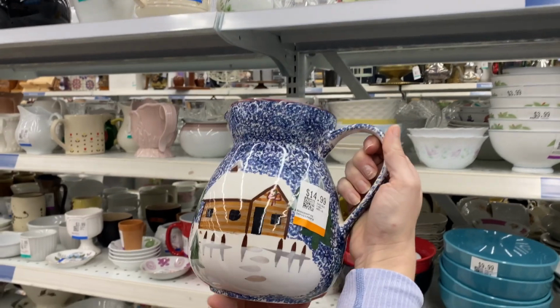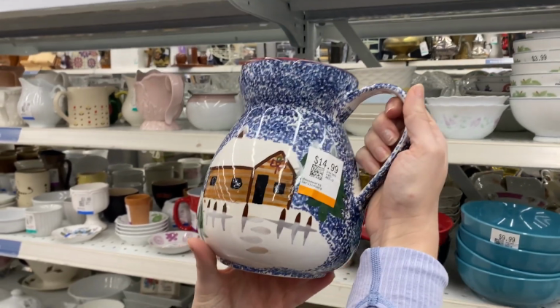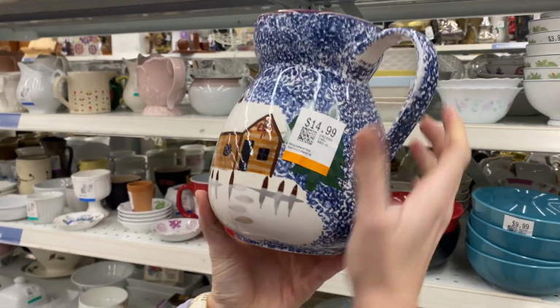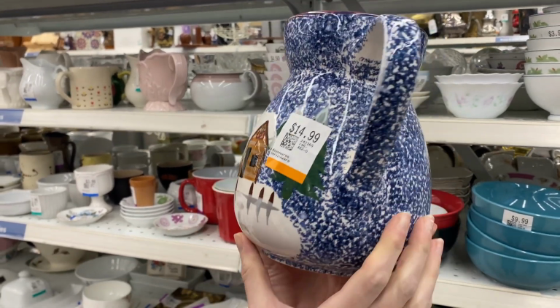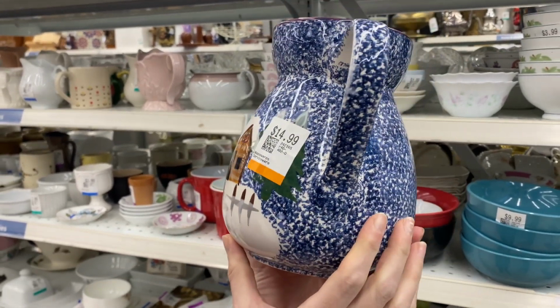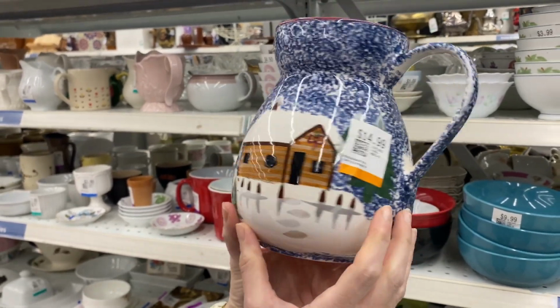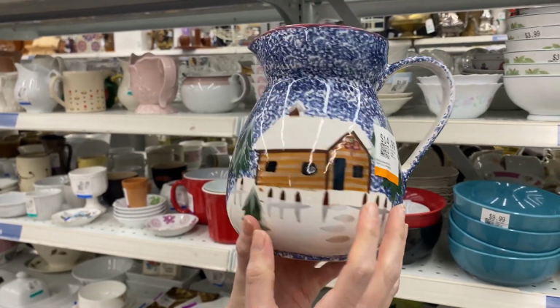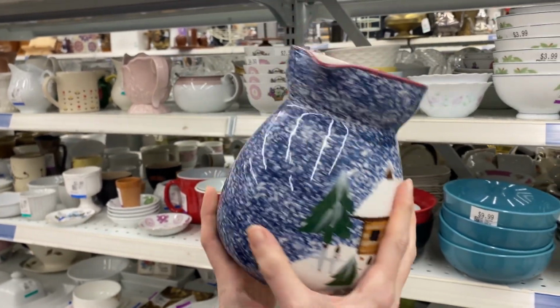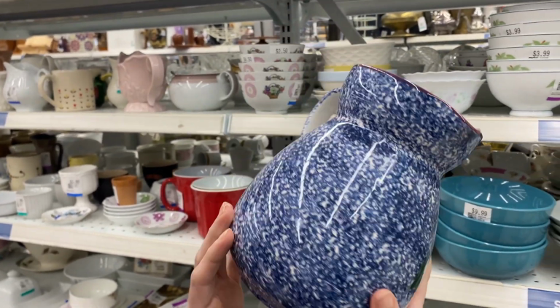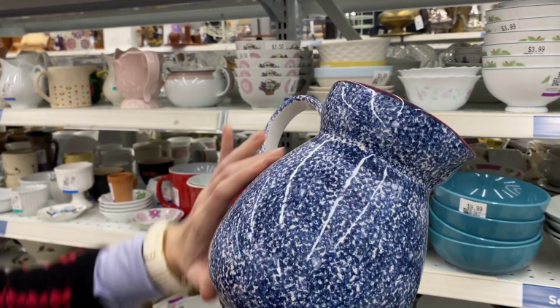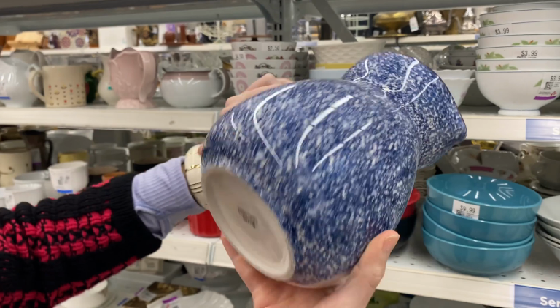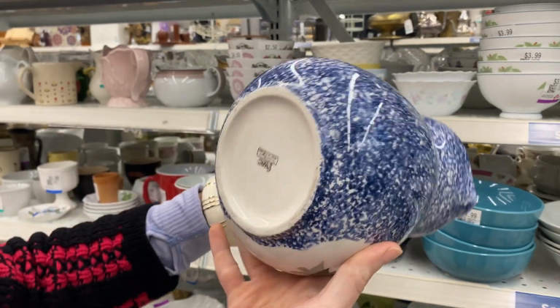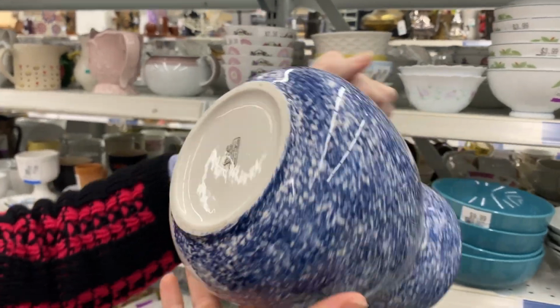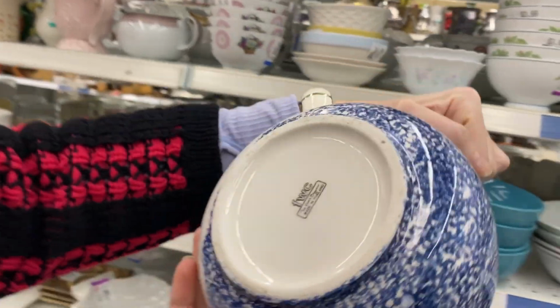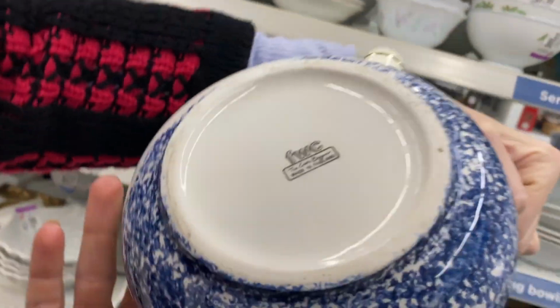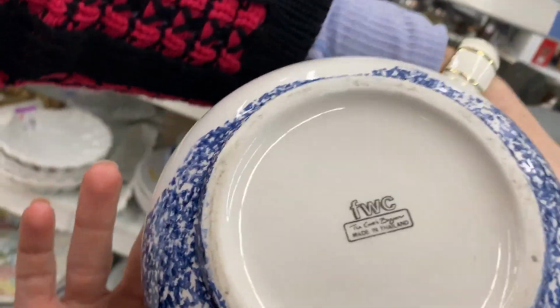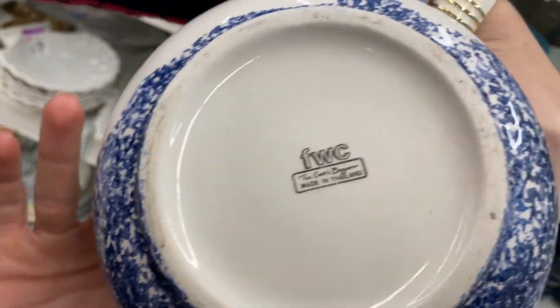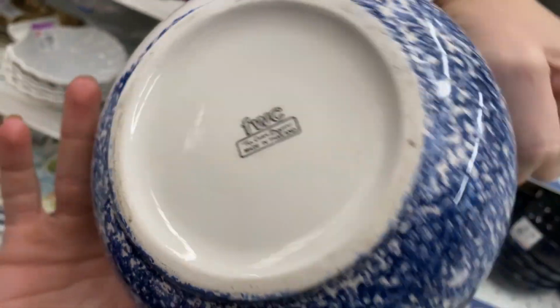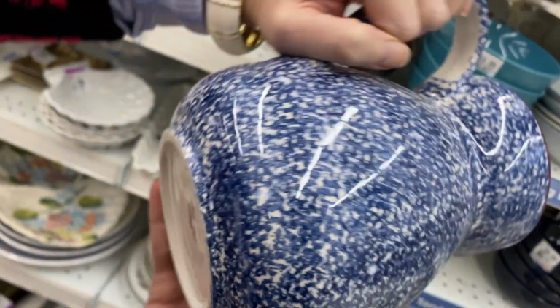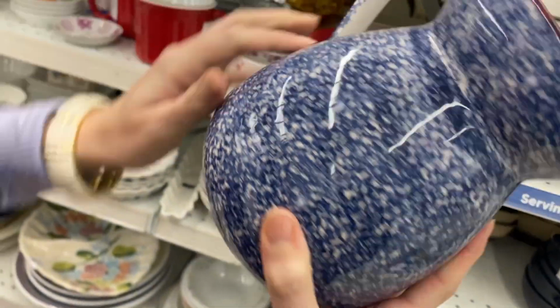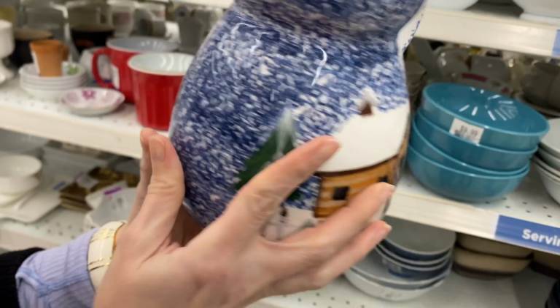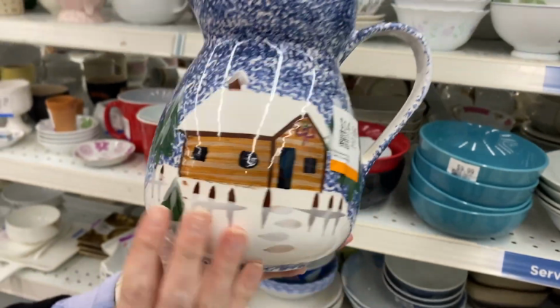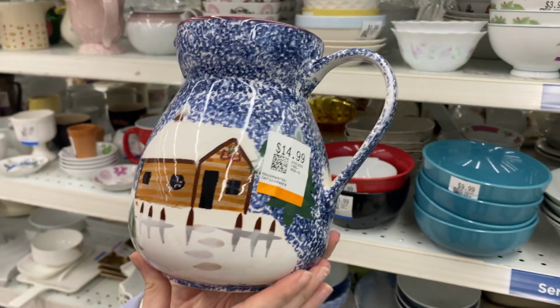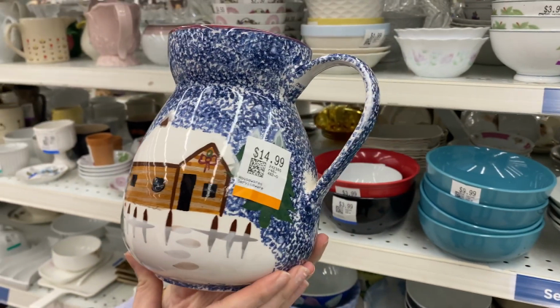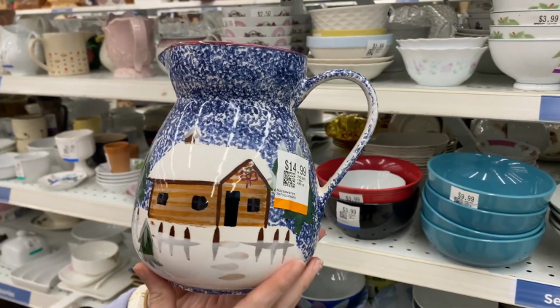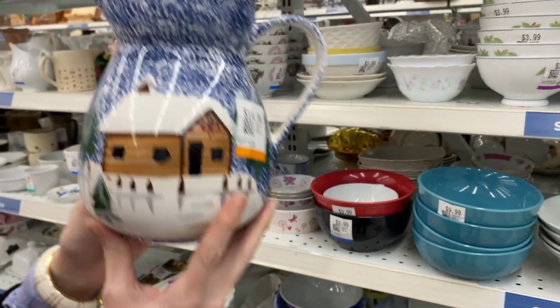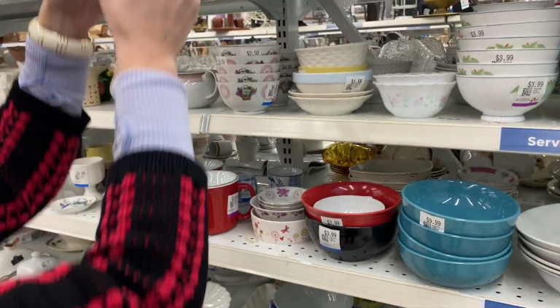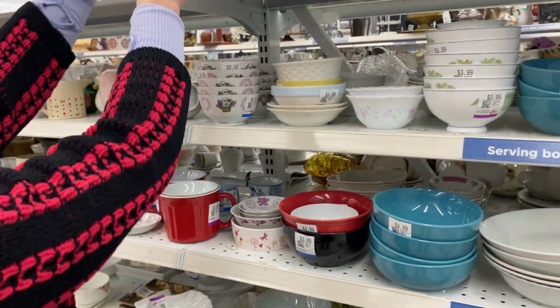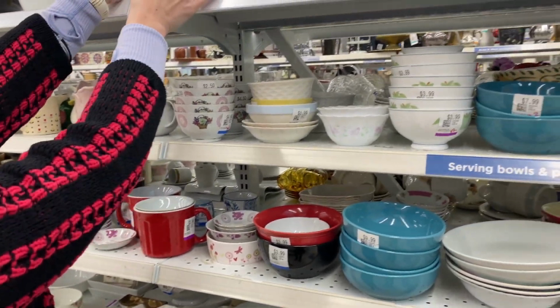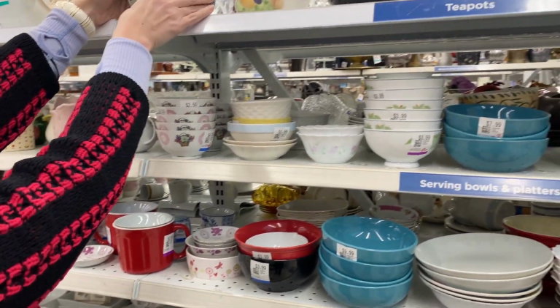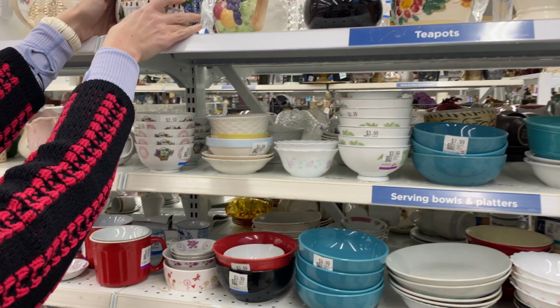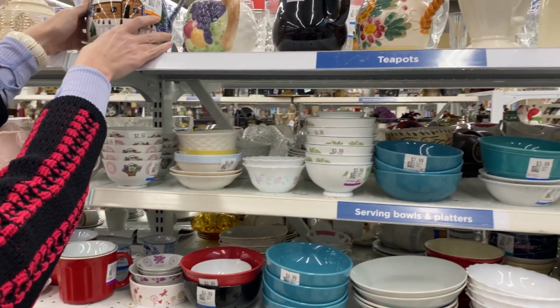This is much more my style — cottage, cozy, winter vibe scene. A pretty painted pot. This could look really sweet beside your coffee maker to fill it up with water in the morning. Cozy cabin vibes.